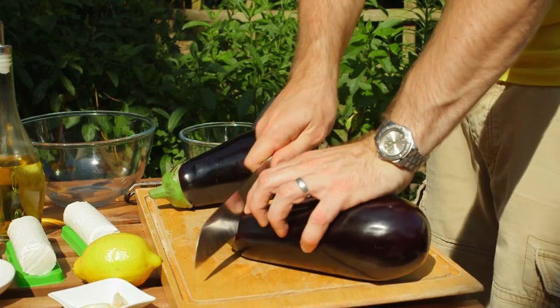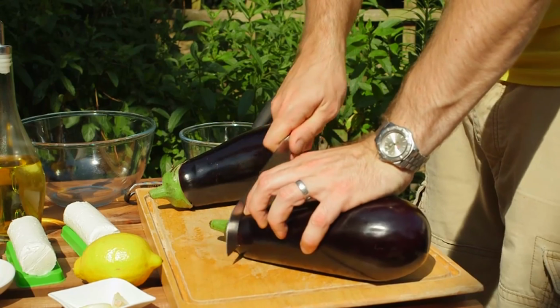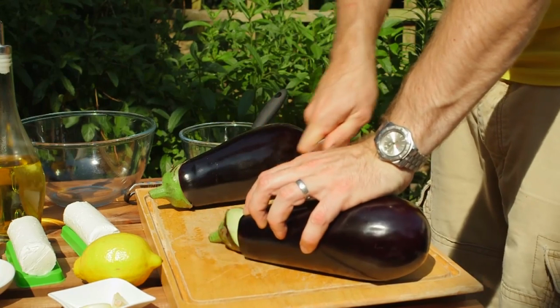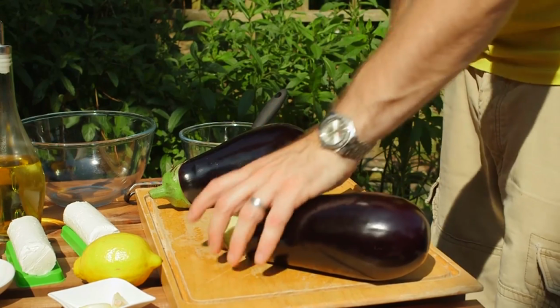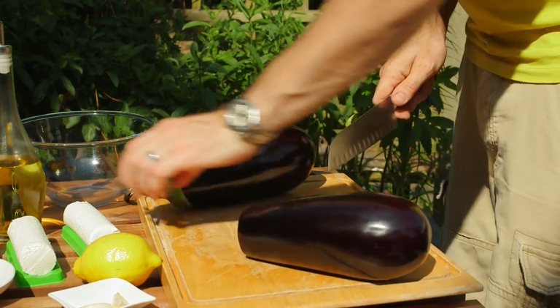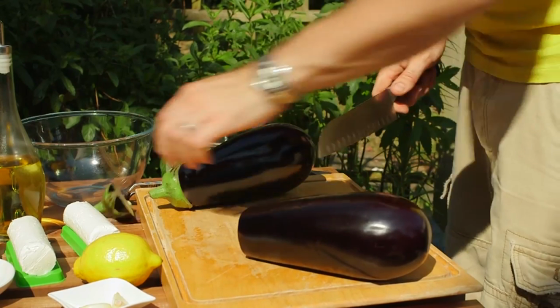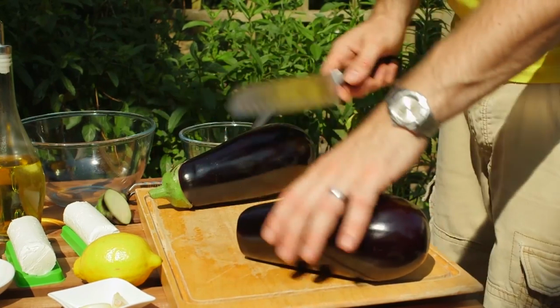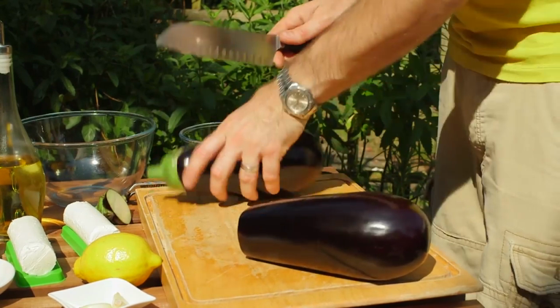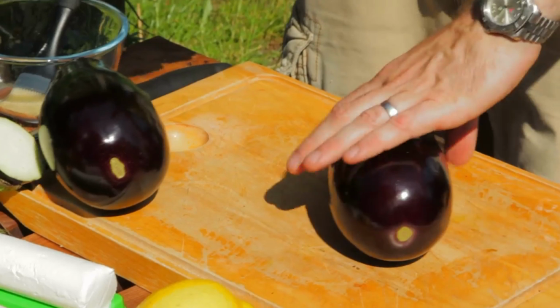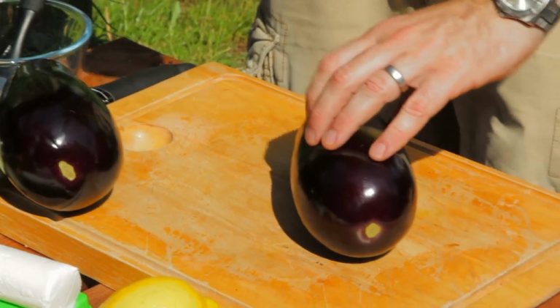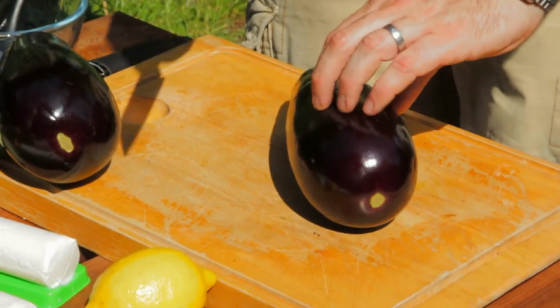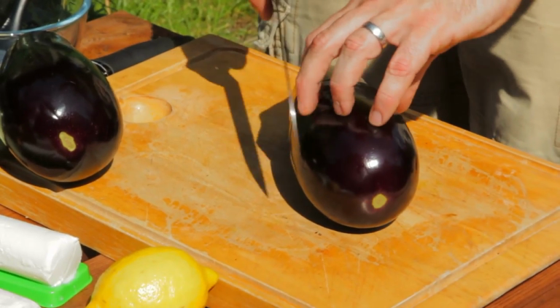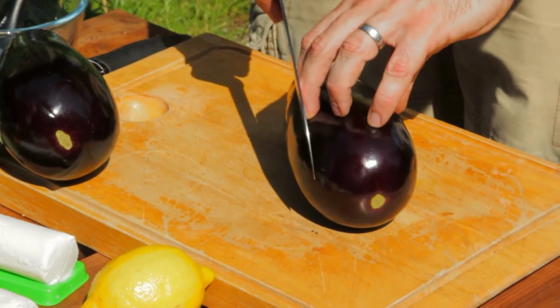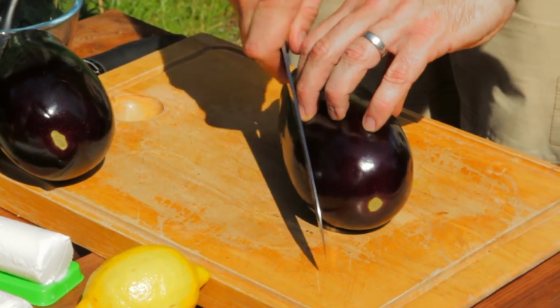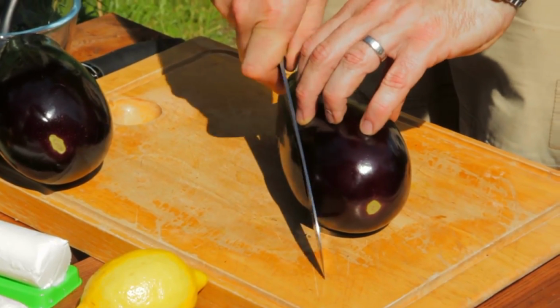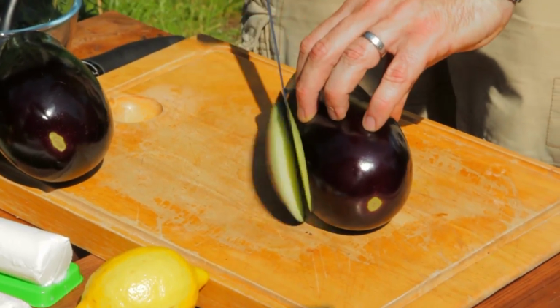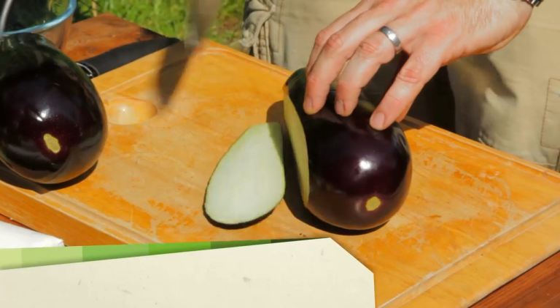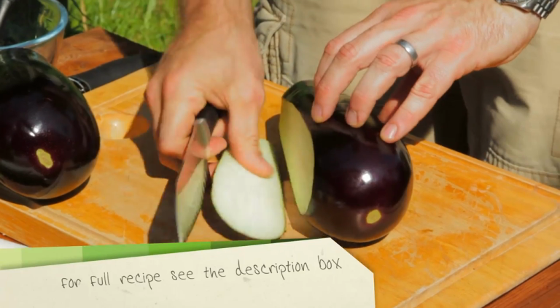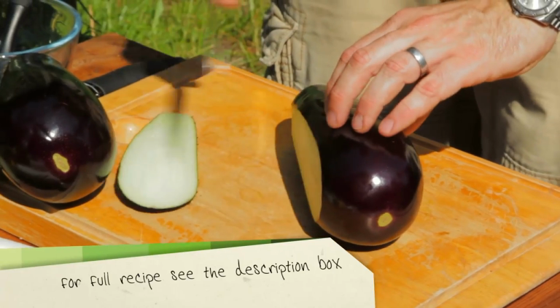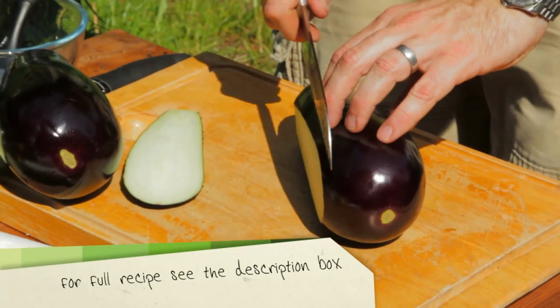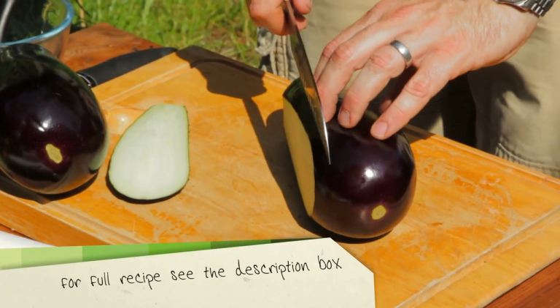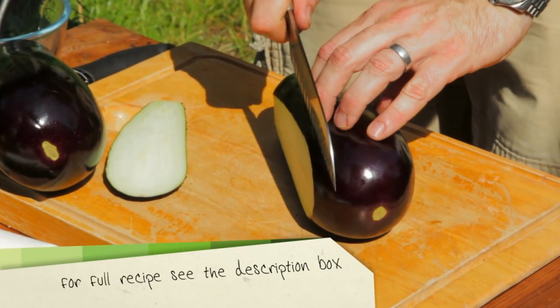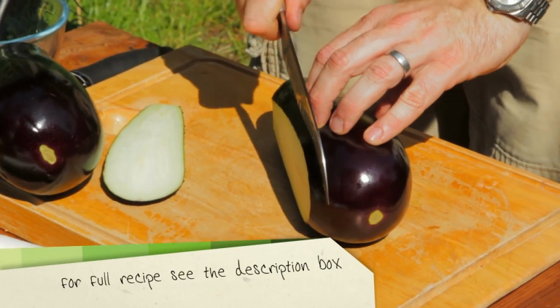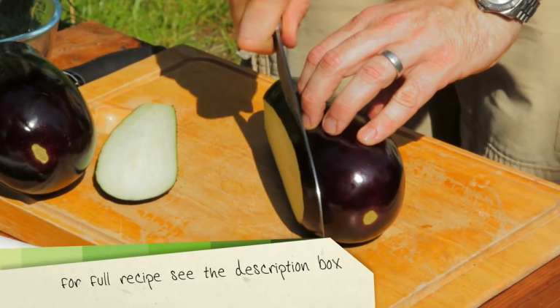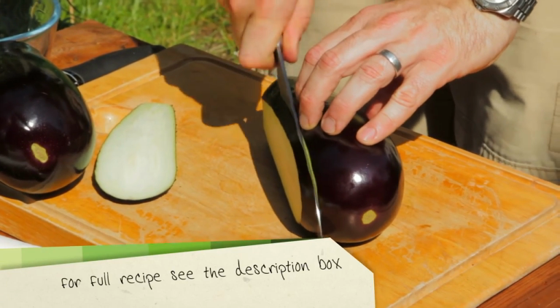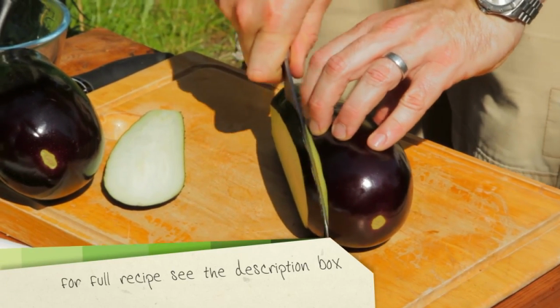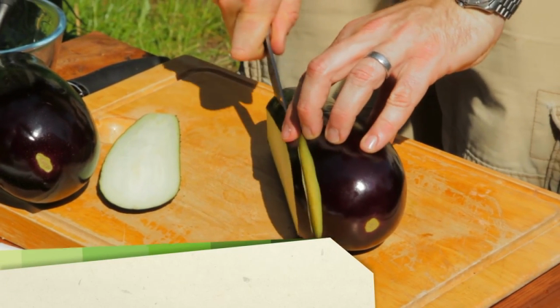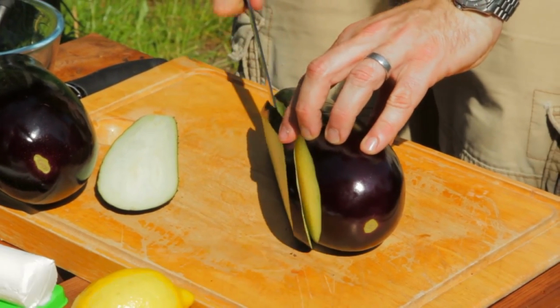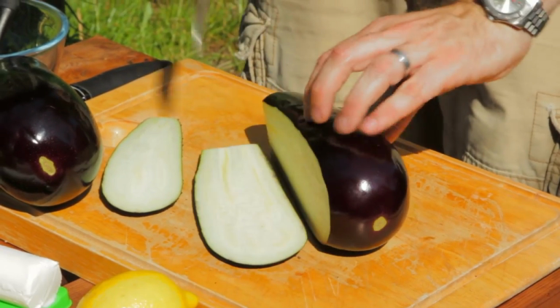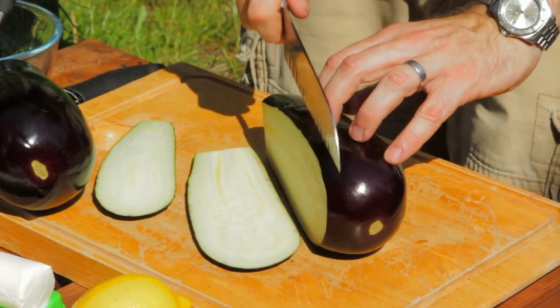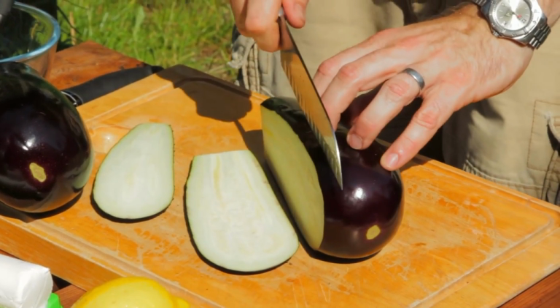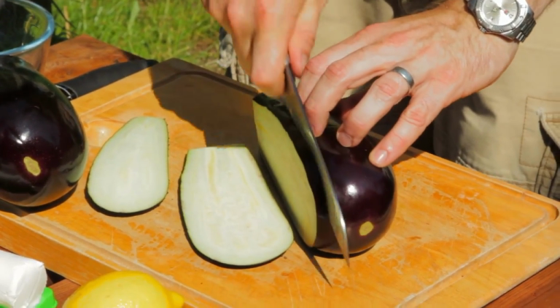And then for the aubergines, just cut the tops off and then you want to cut long slices lengthways down the aubergines — about half a centimetre thick.